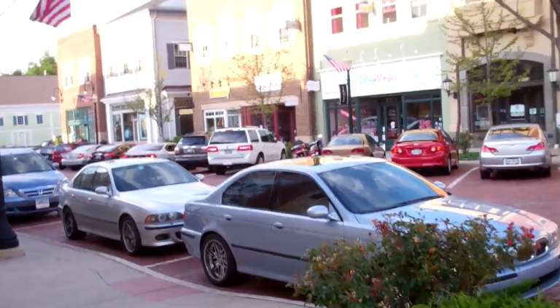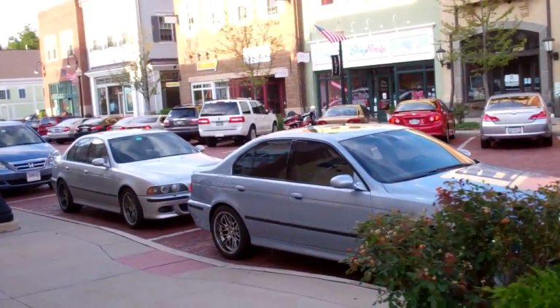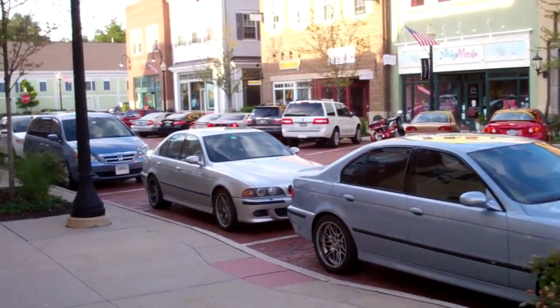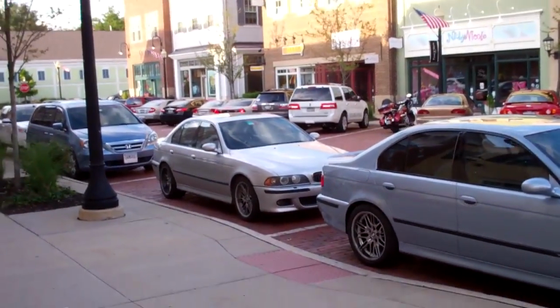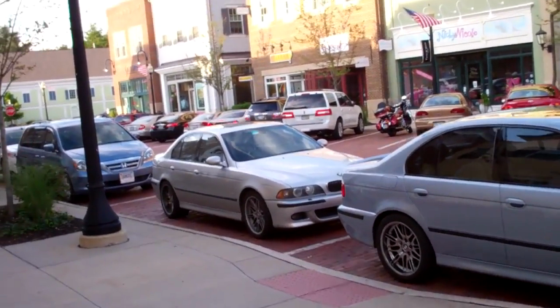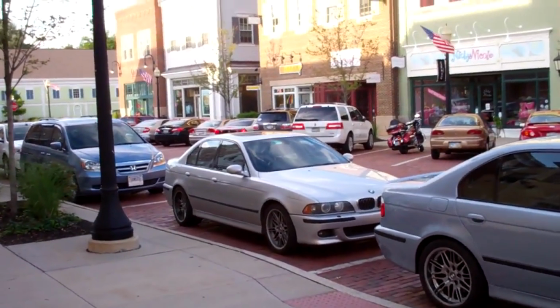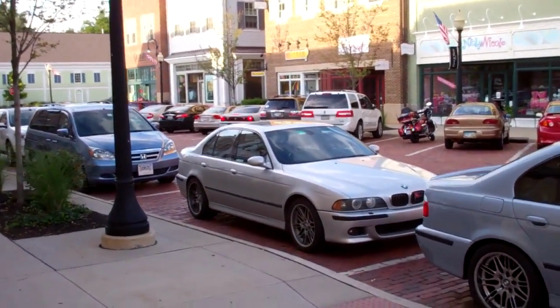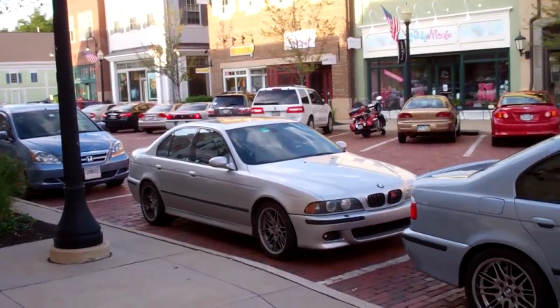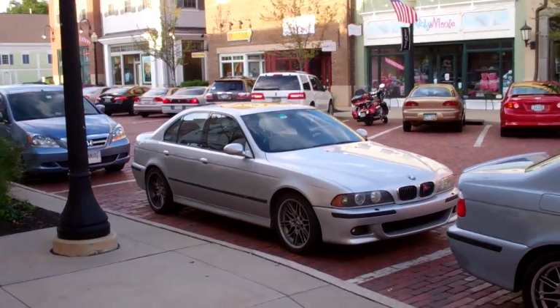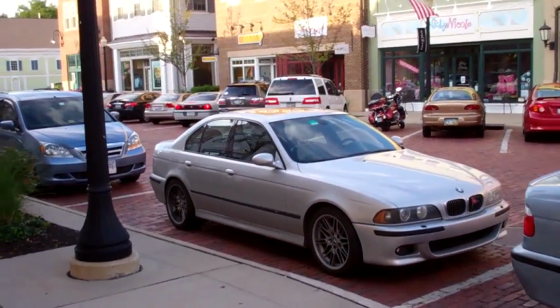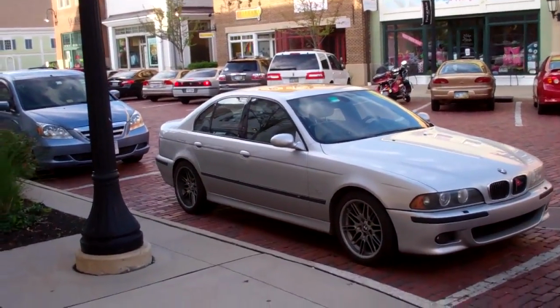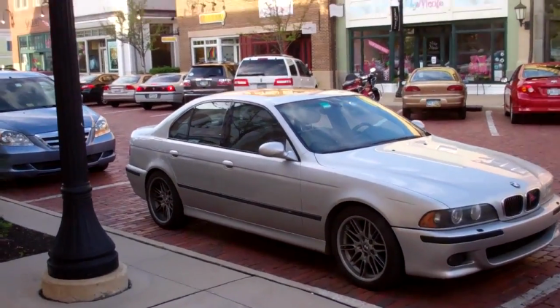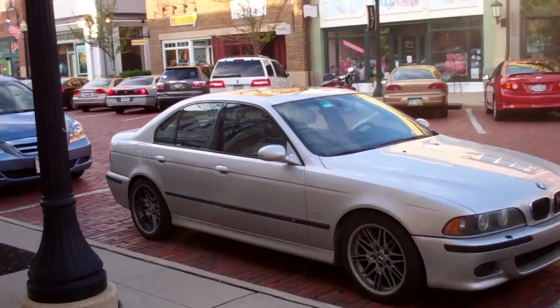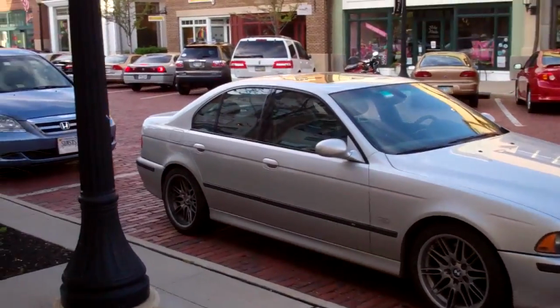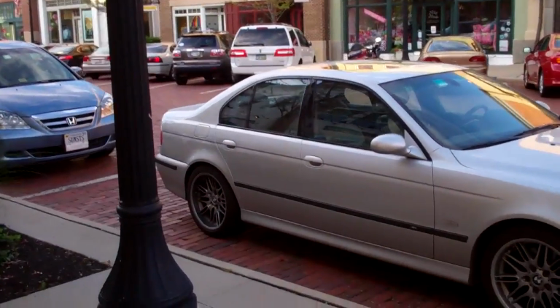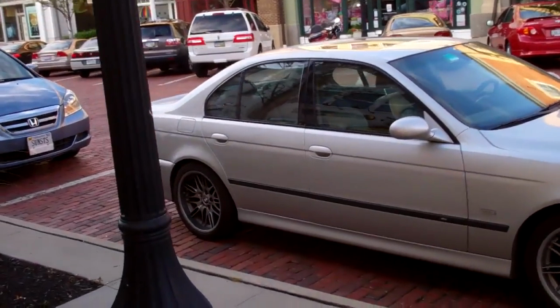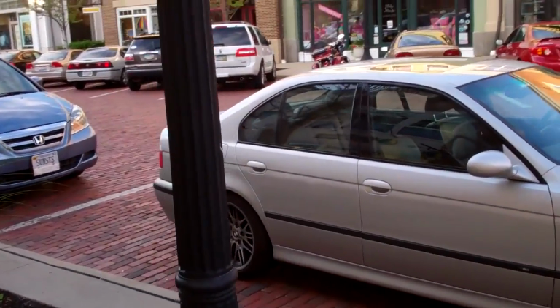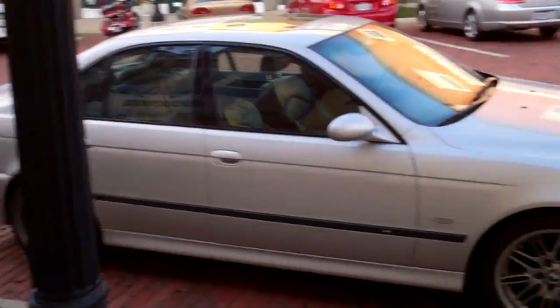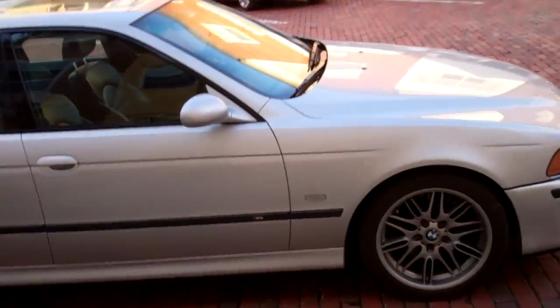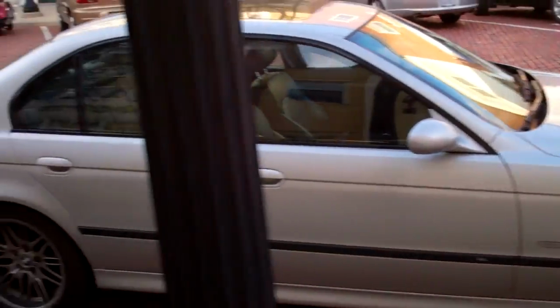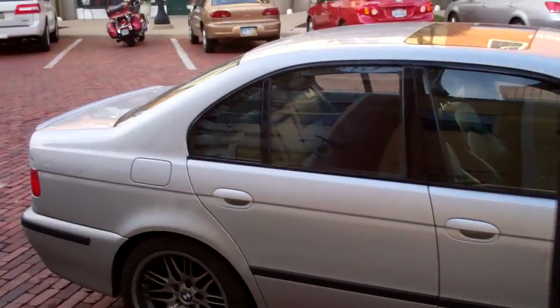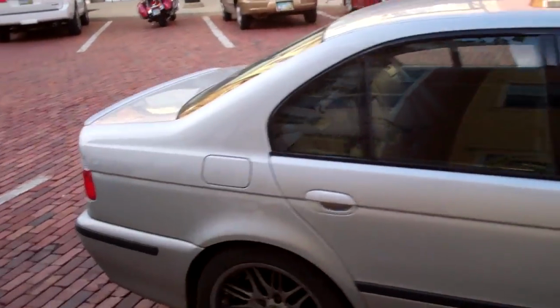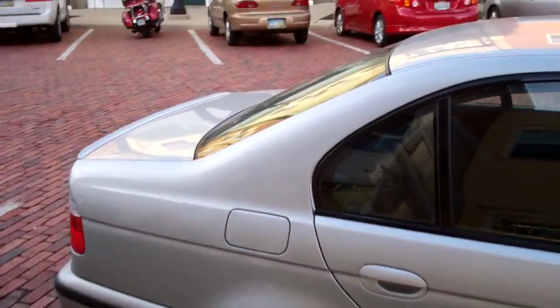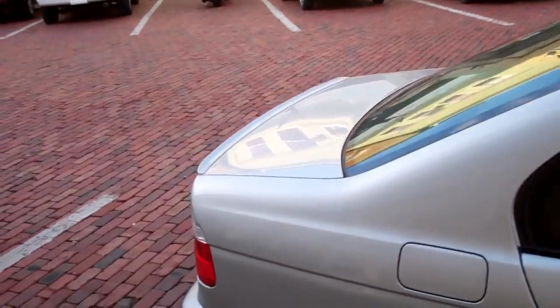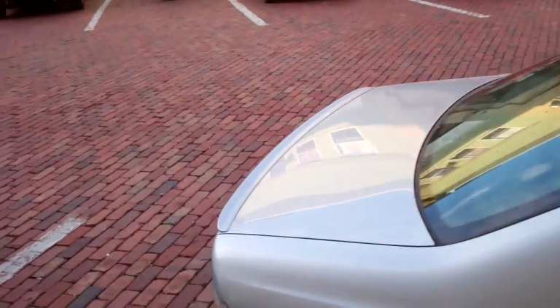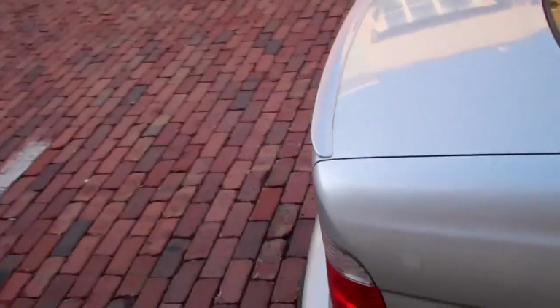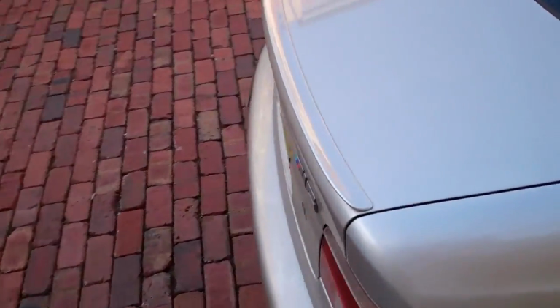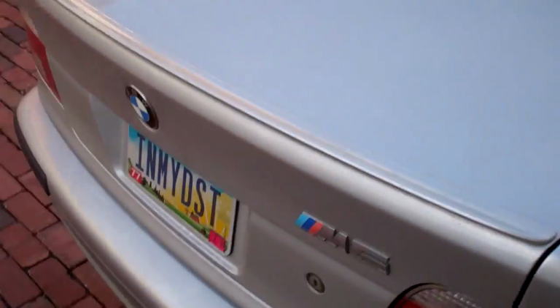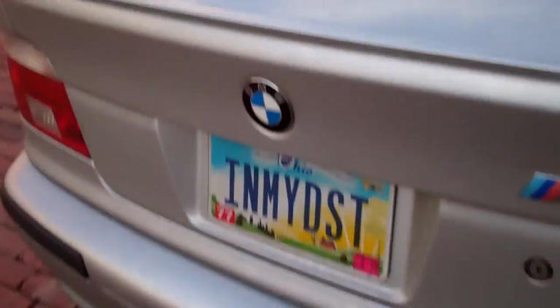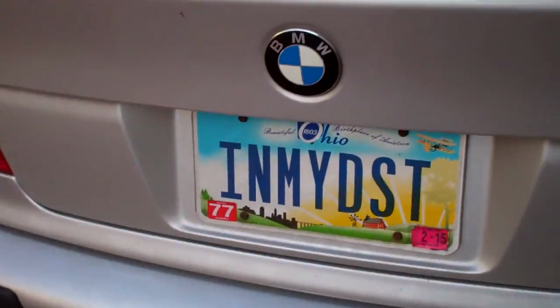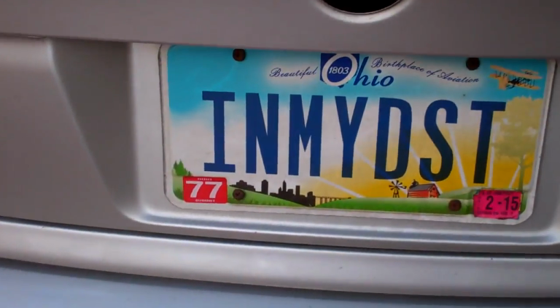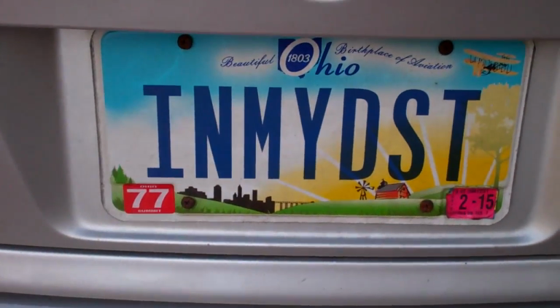I just met him — Mr. Nathaniel — 2003 M5. He actually said he might contact me with a couple of questions, so I gave him my card, got his, and hopefully good things come out of that.